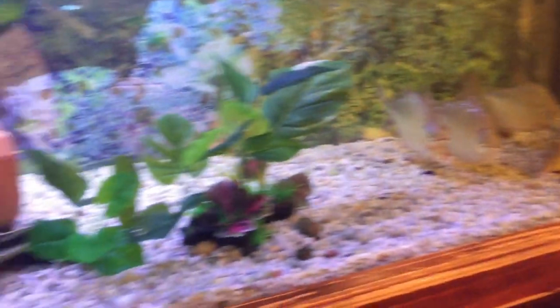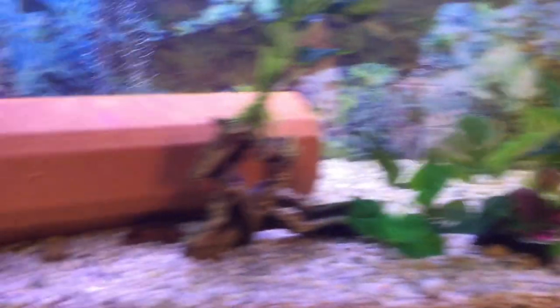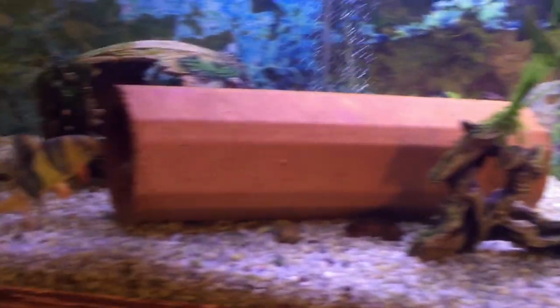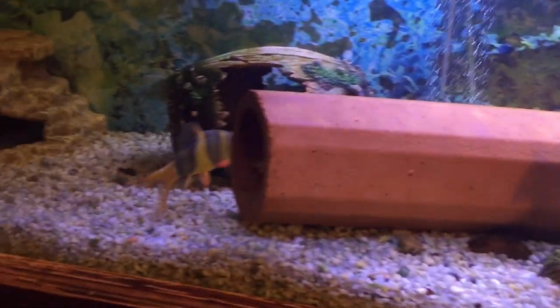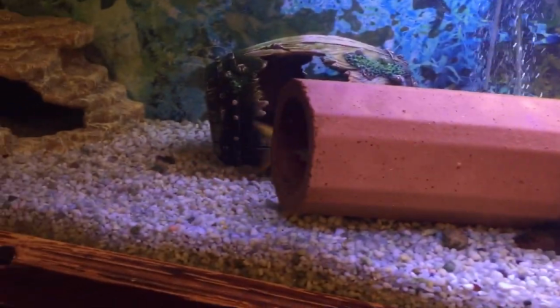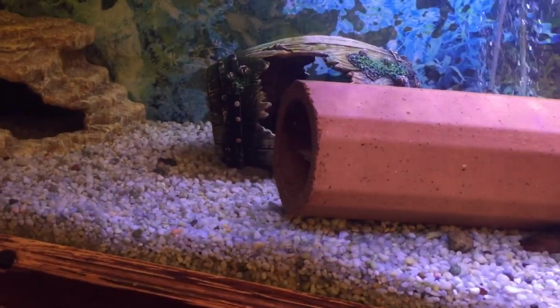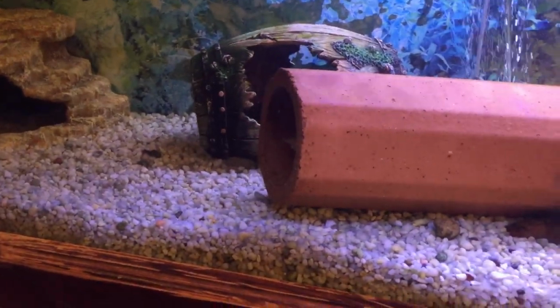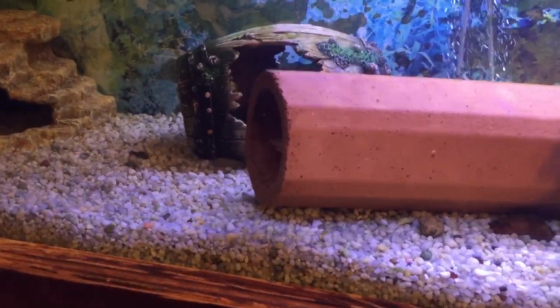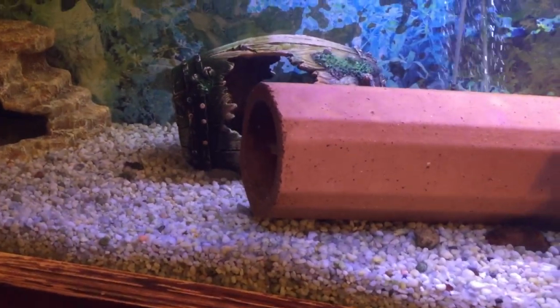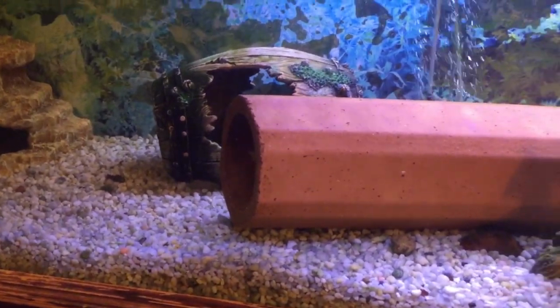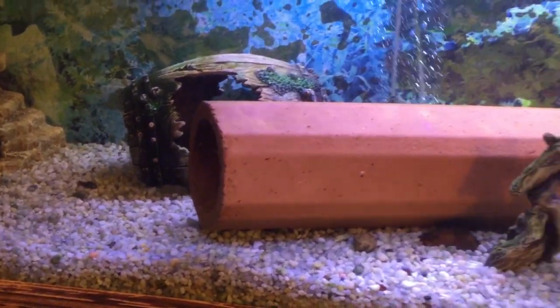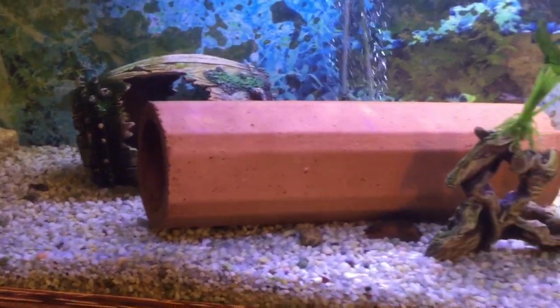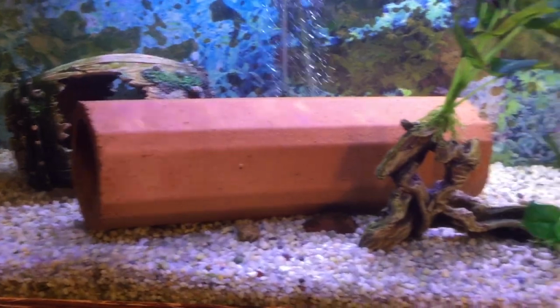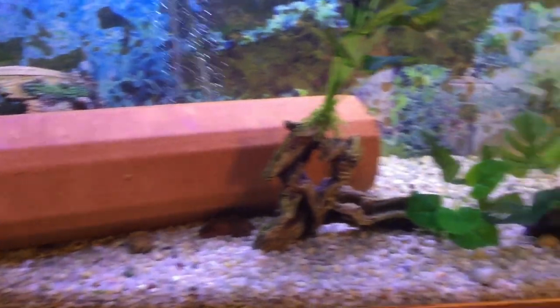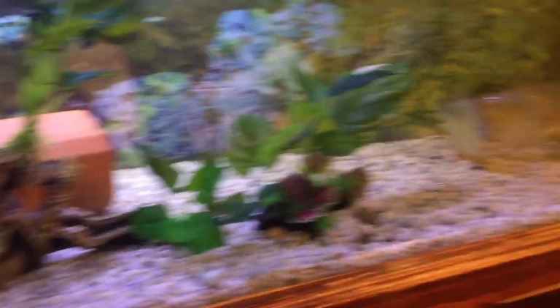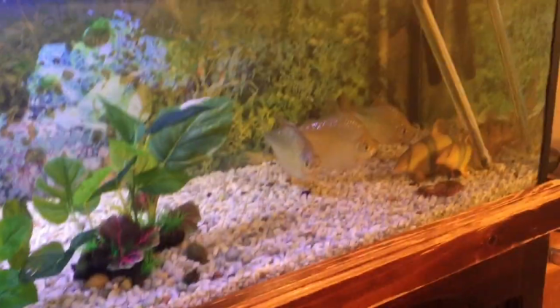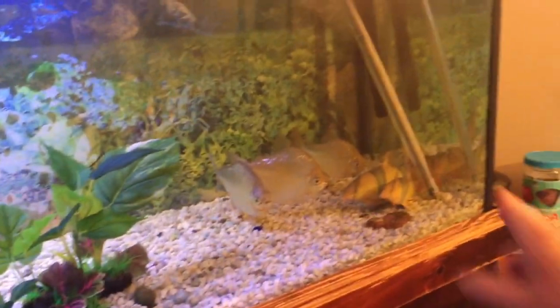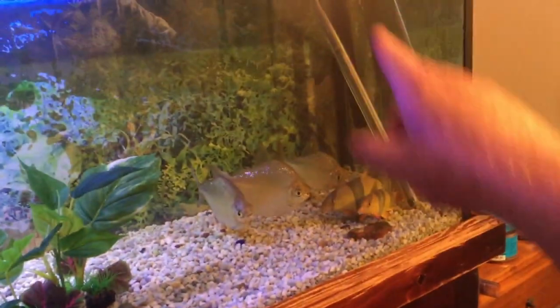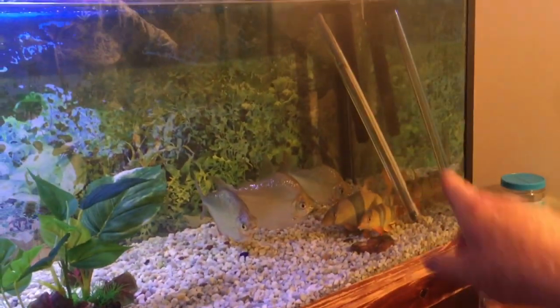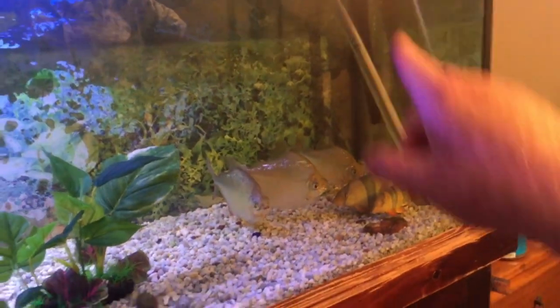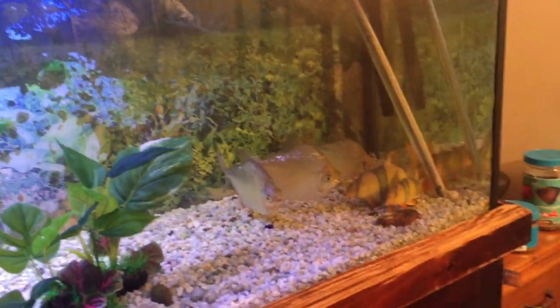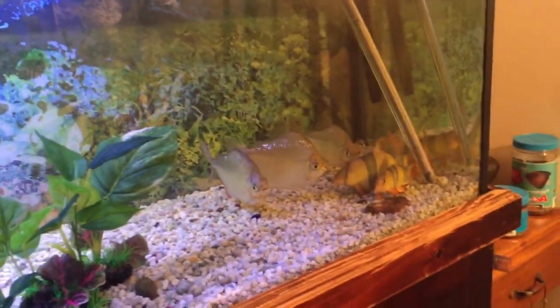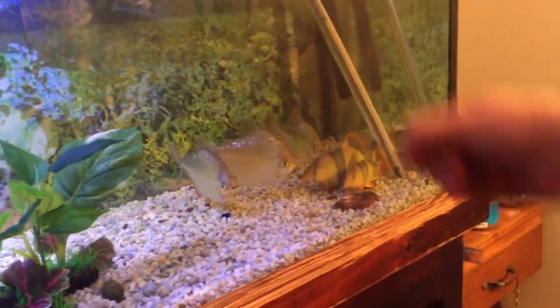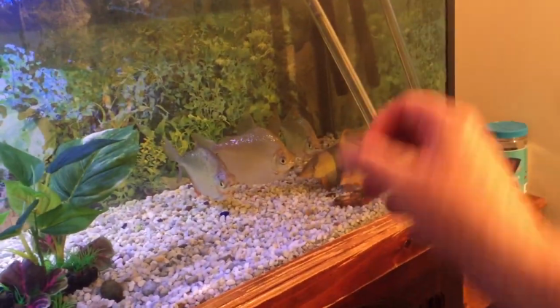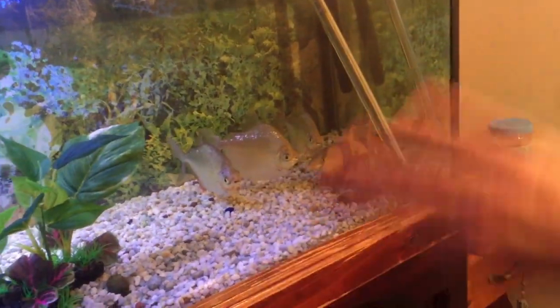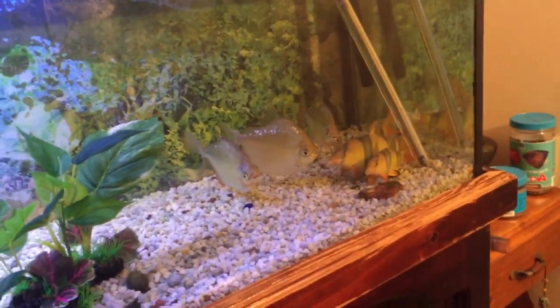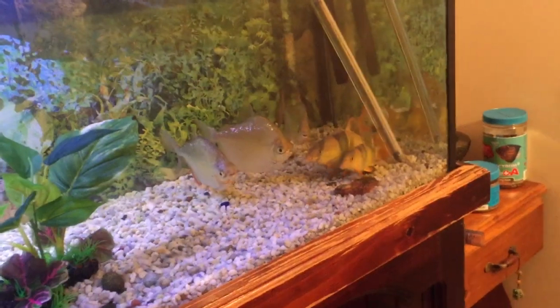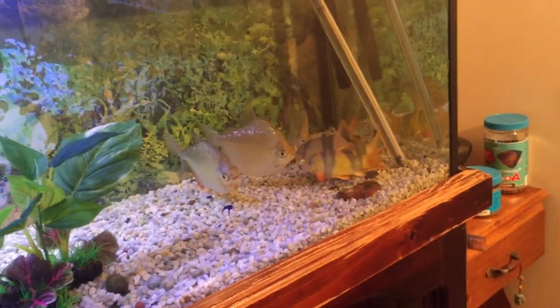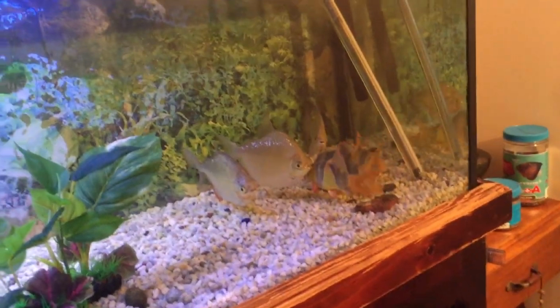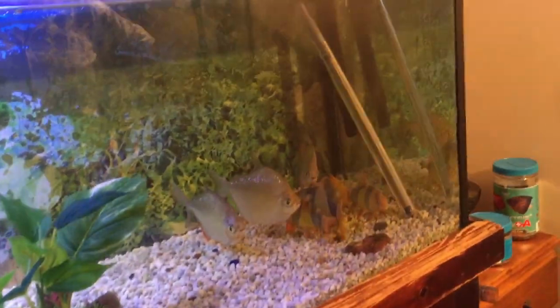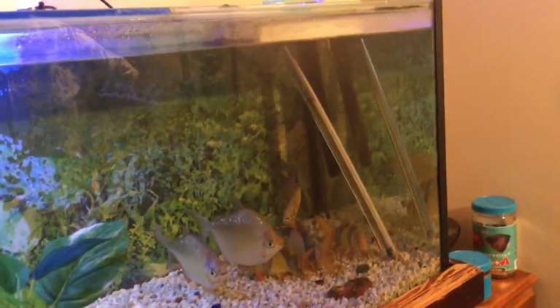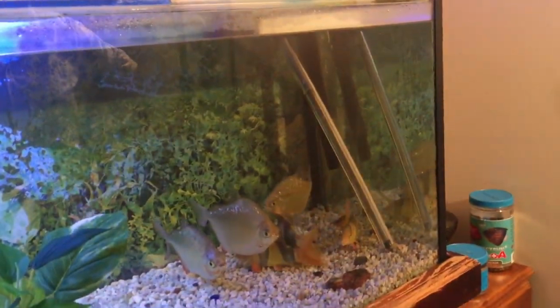My favorite fish I ever had, Darryl the big giant Gourami, he electrocuted himself by smashing a heater. With big fish that is a bit of a risk — just put a heater guard on it, that way if he hits it he can't electrocute himself.